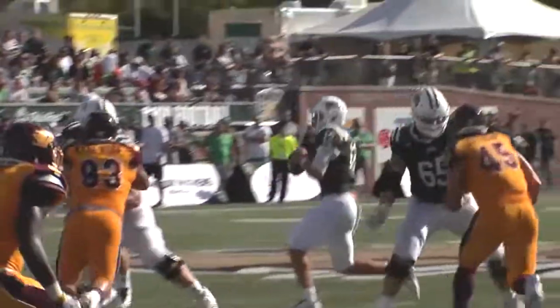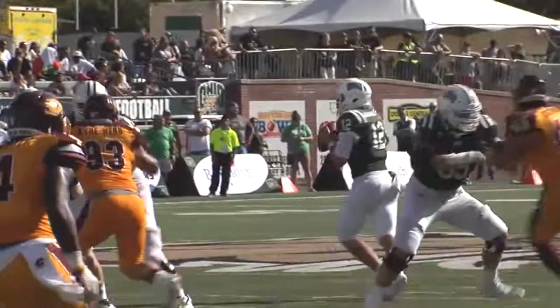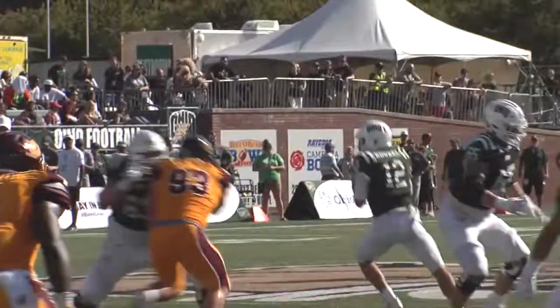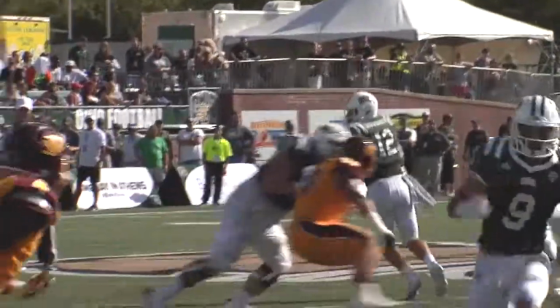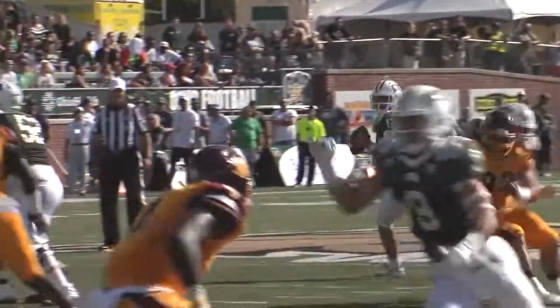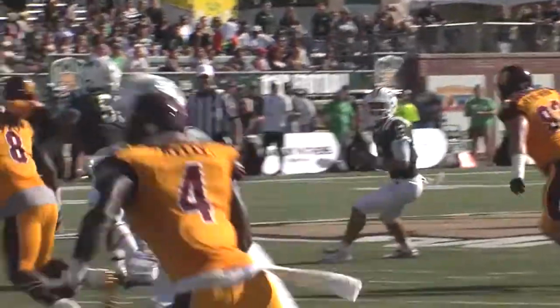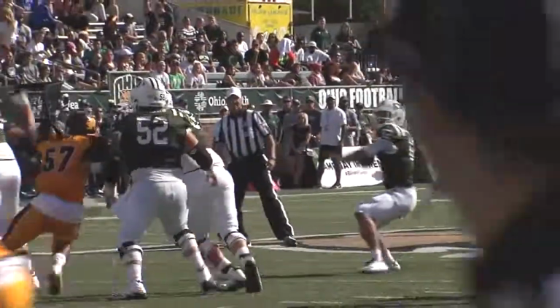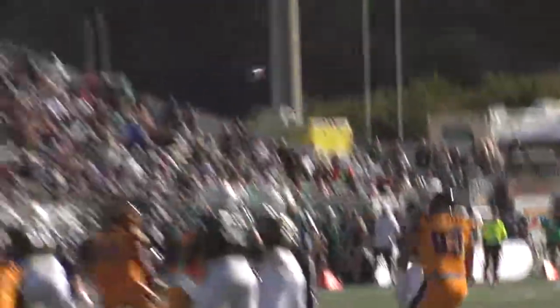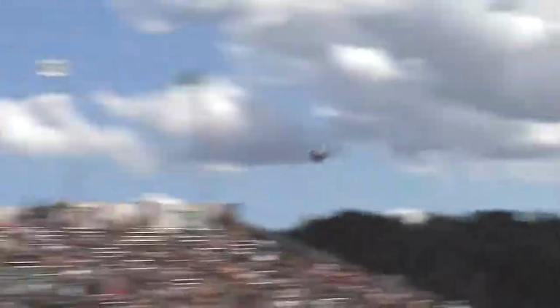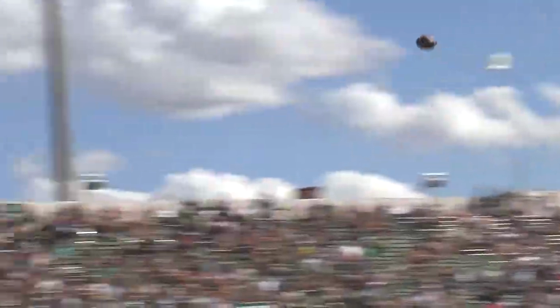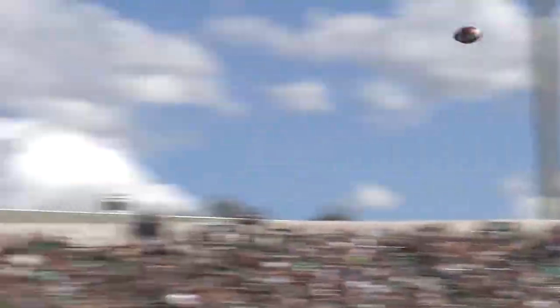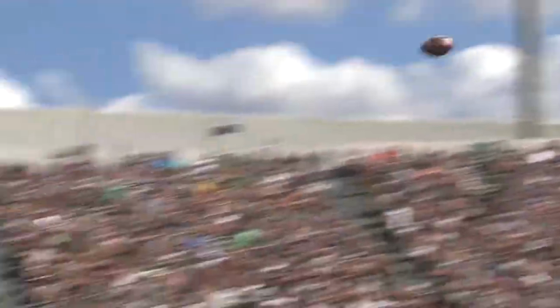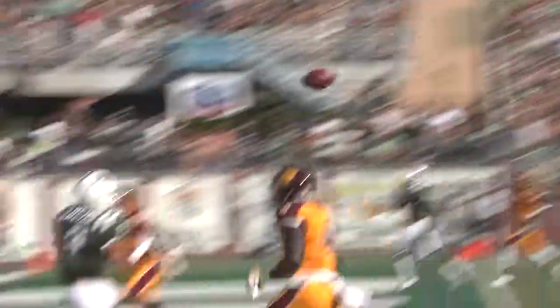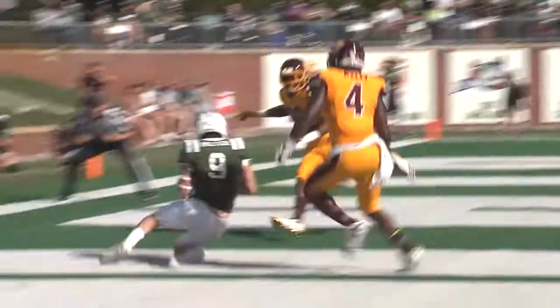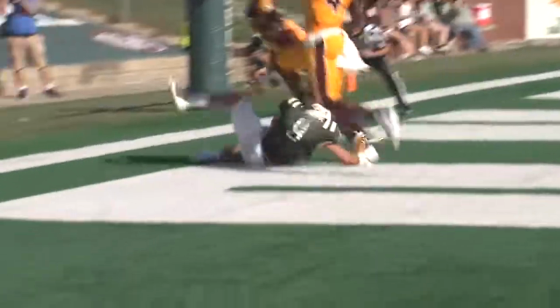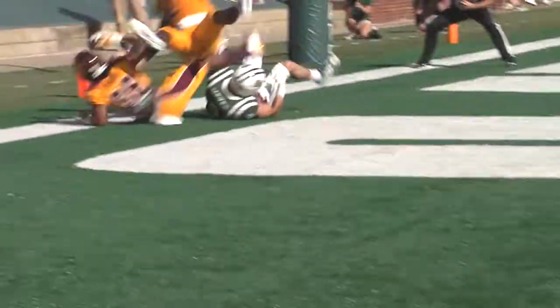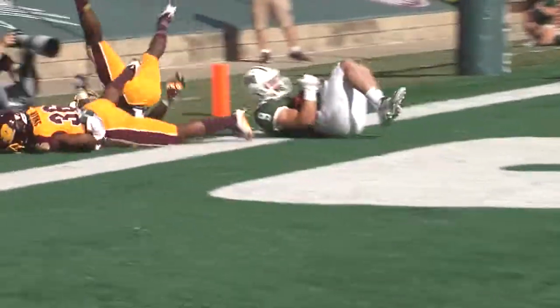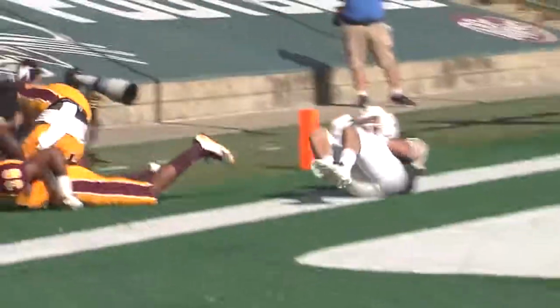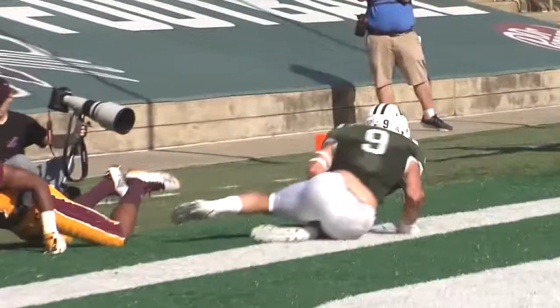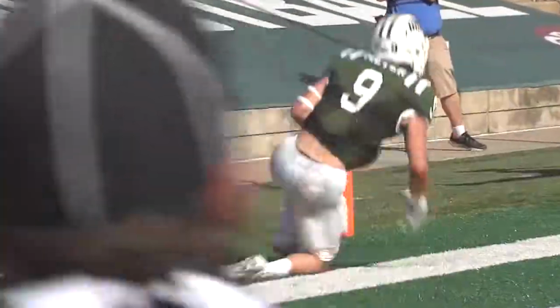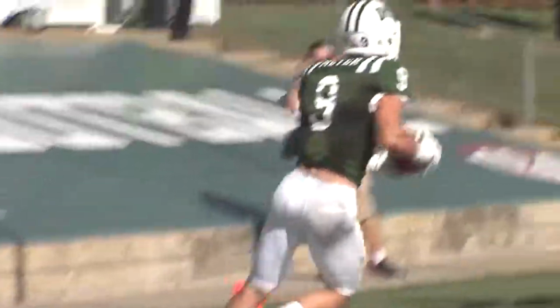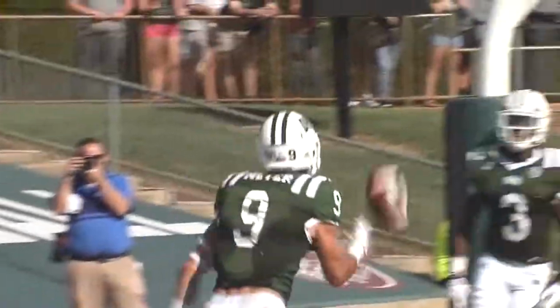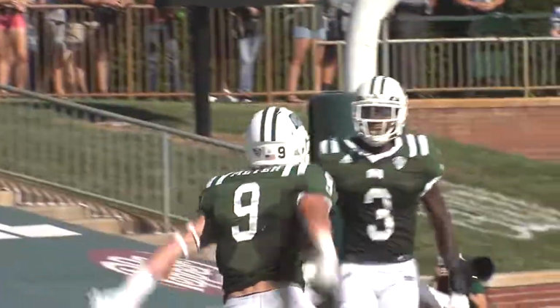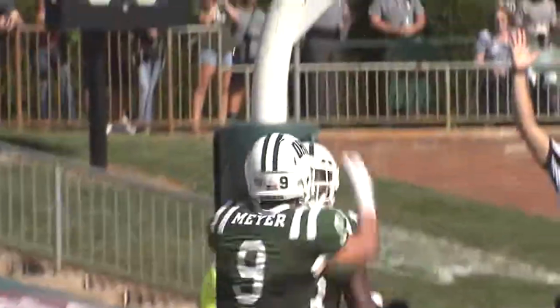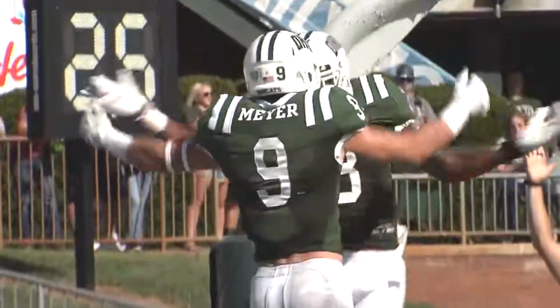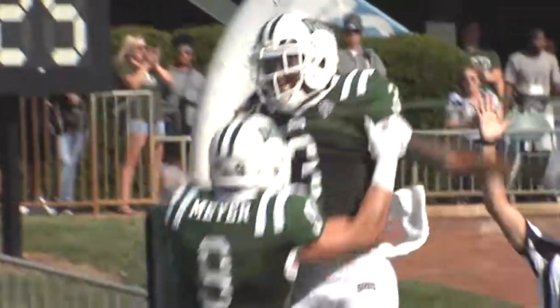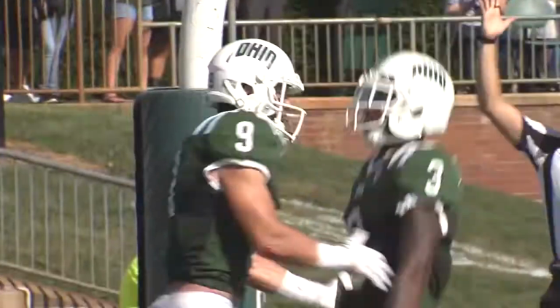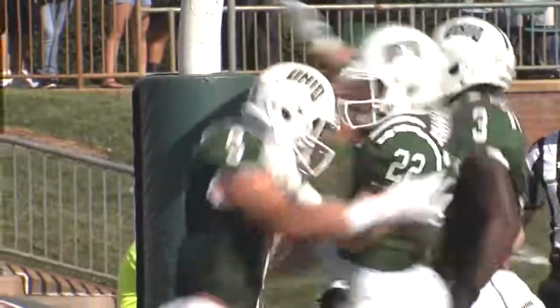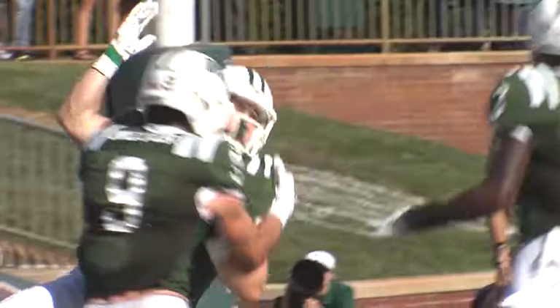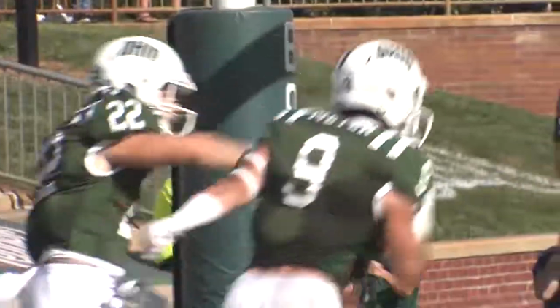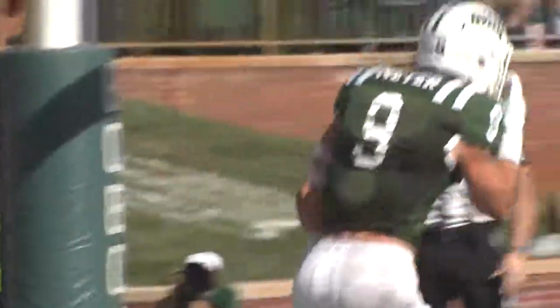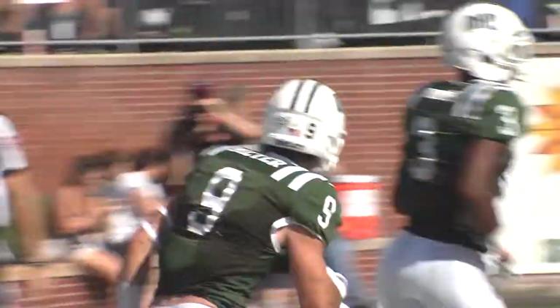Ward takes a snap, retreats, flags fly. And he'll throw deep over the middle — man out there, Meyer caught the ball. First and goal in Ohio — cradles it. There is a flag on the play.